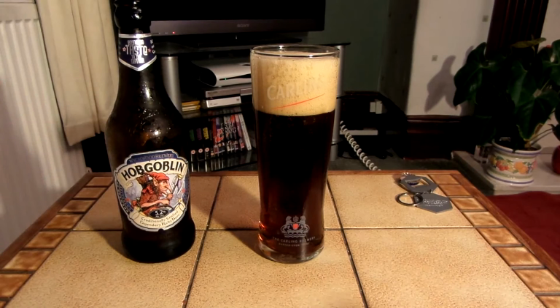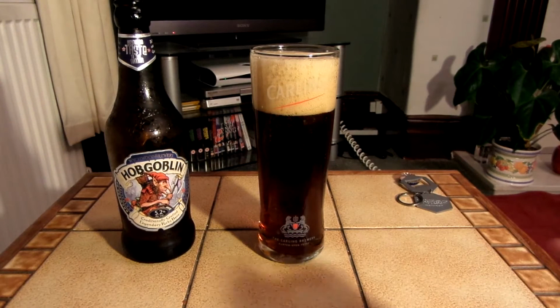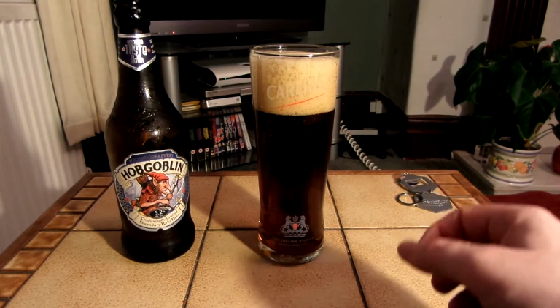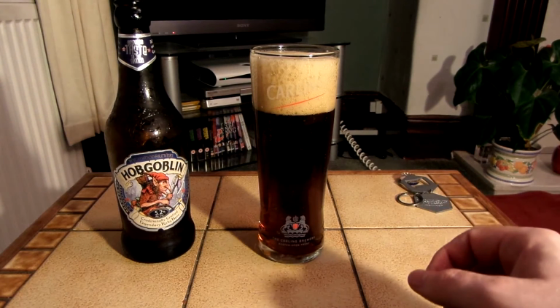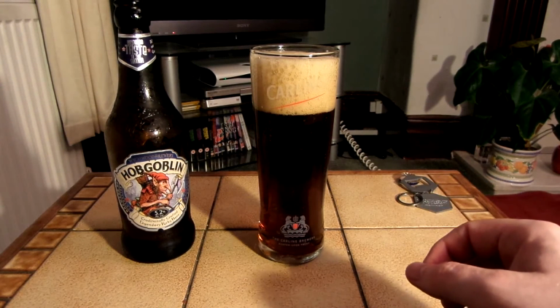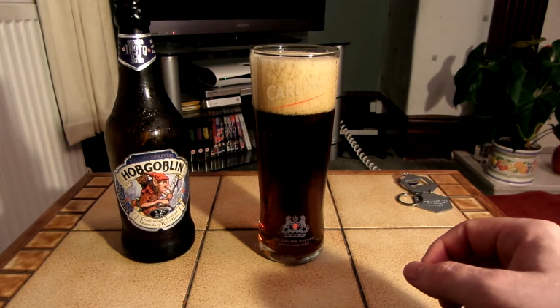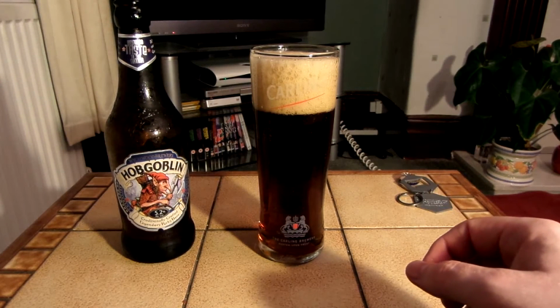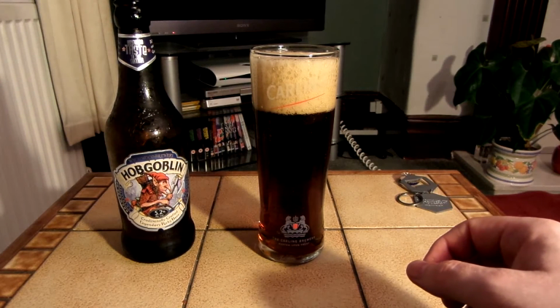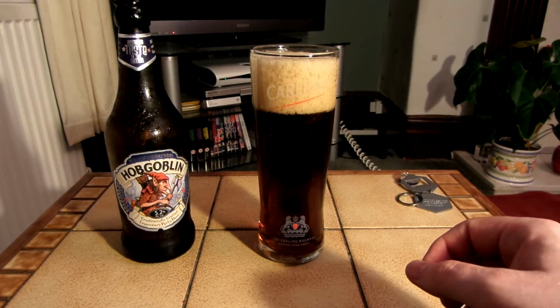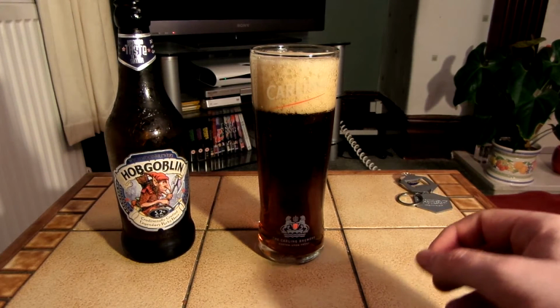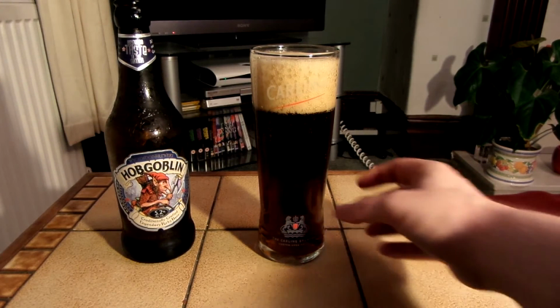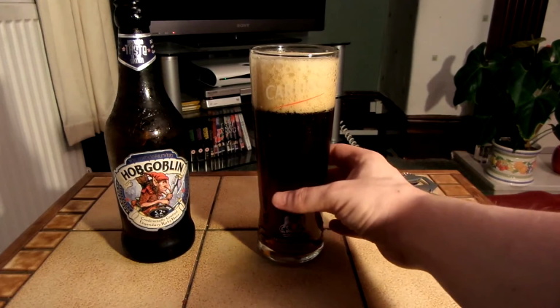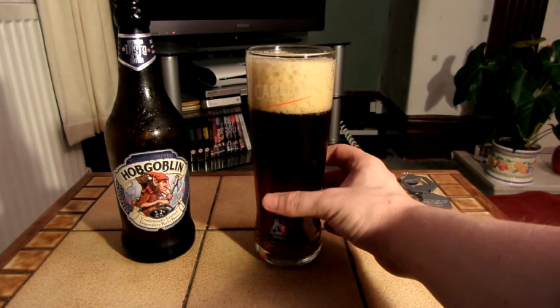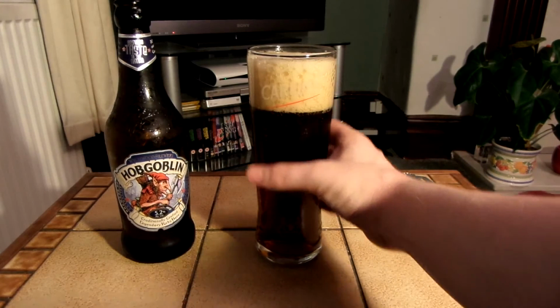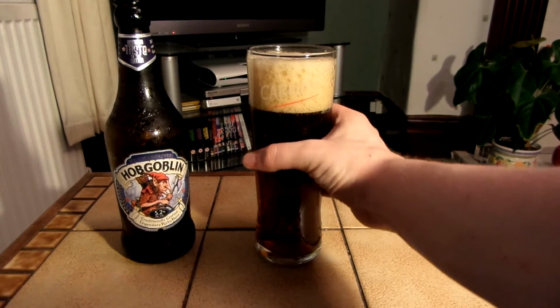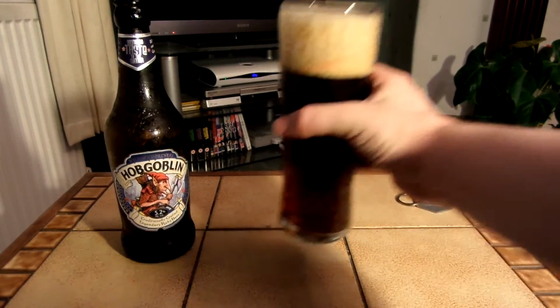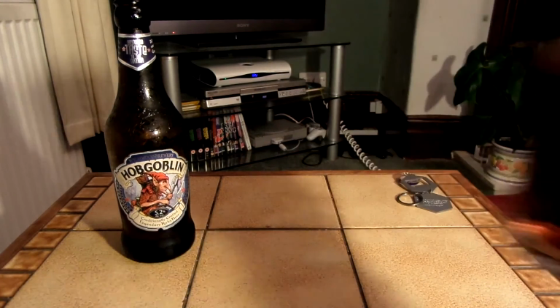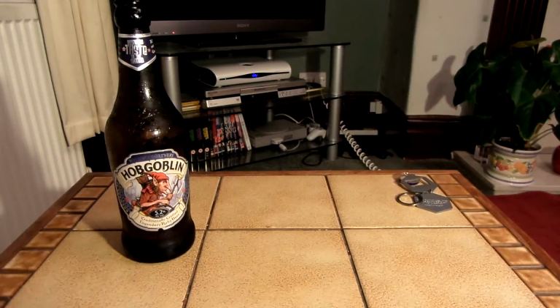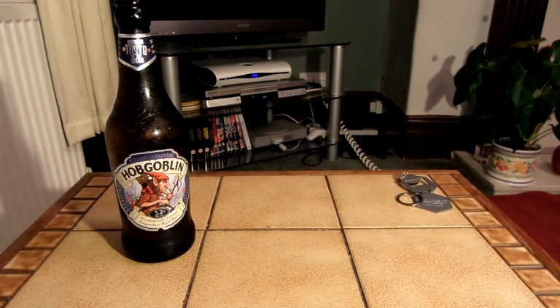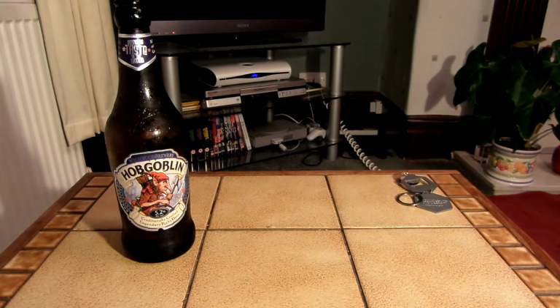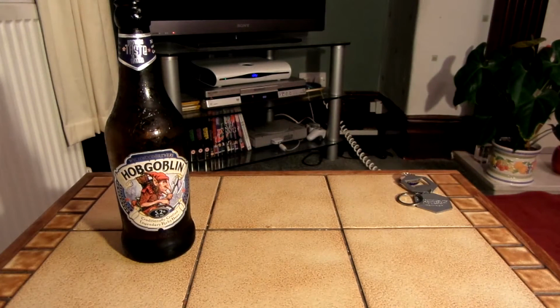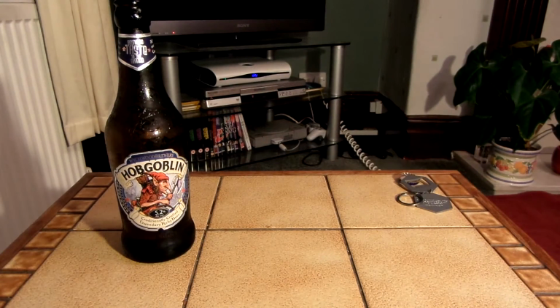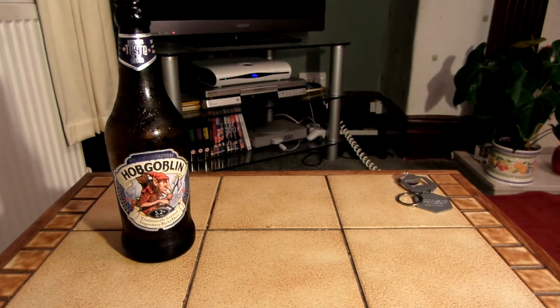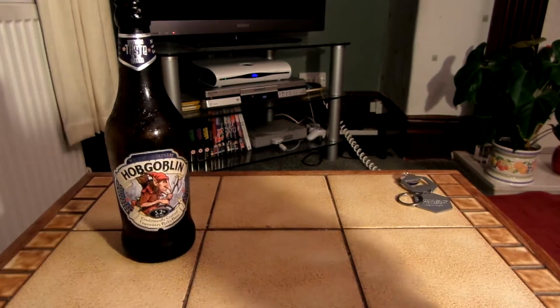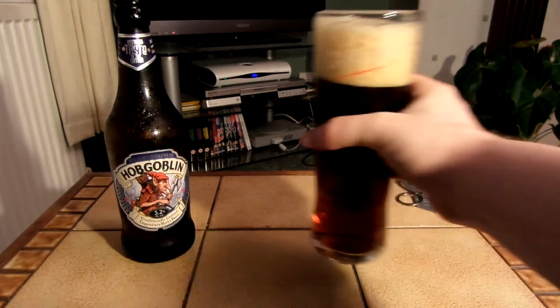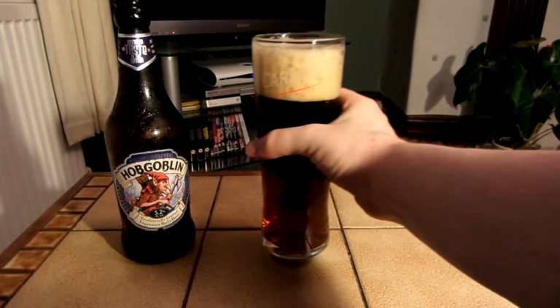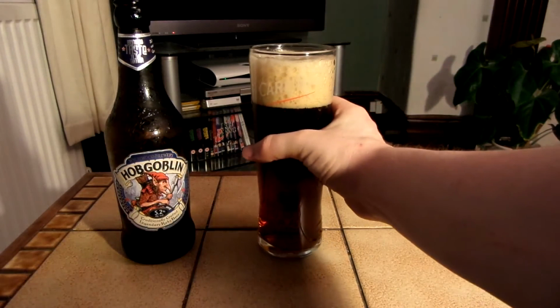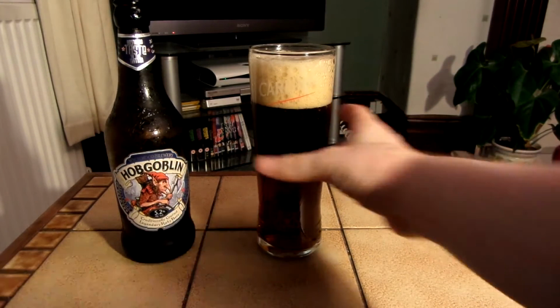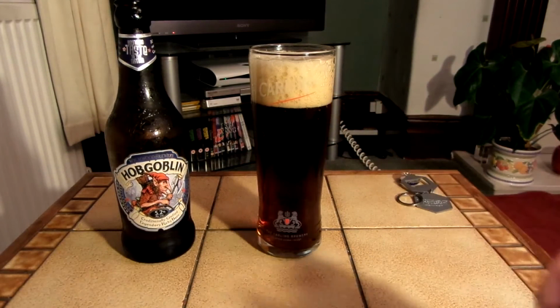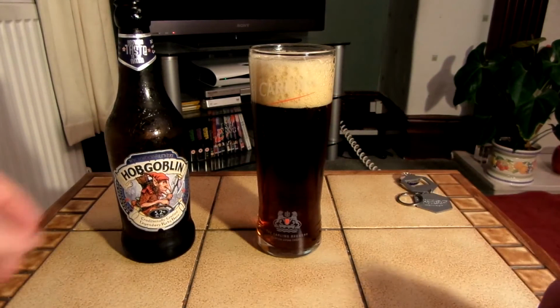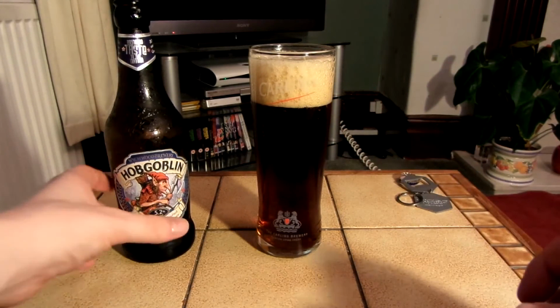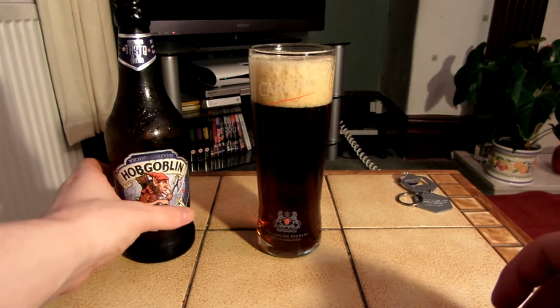The head is a light brown colour. Let's see what it smells like. It just smells like an everyday ale, to be honest.